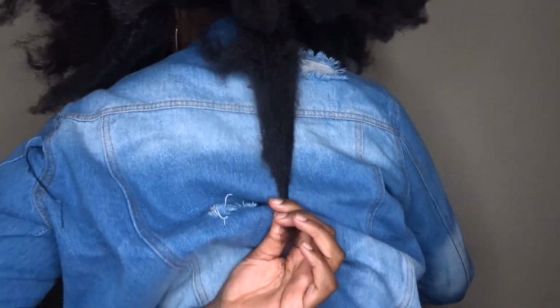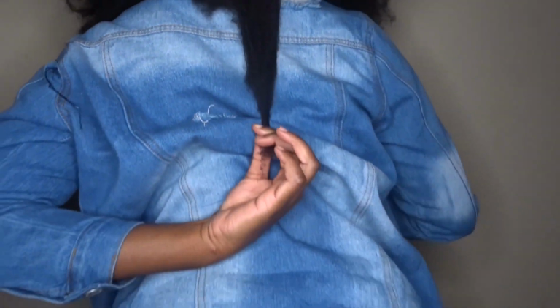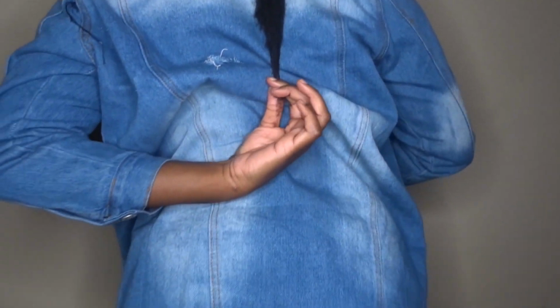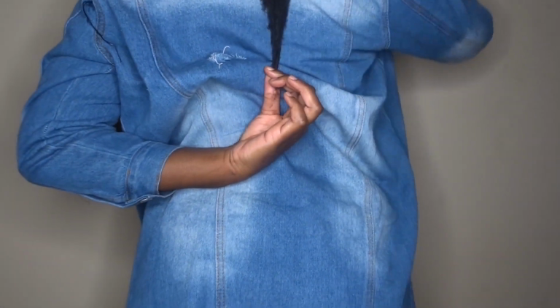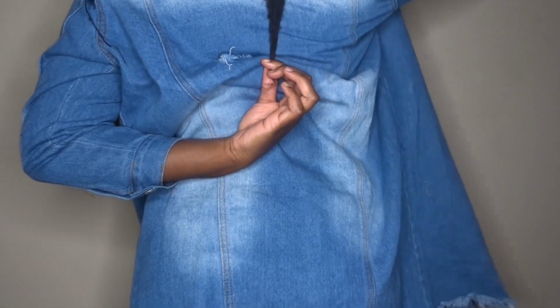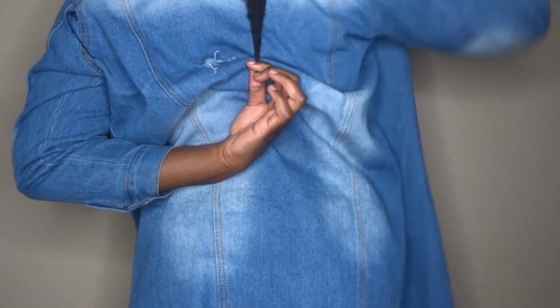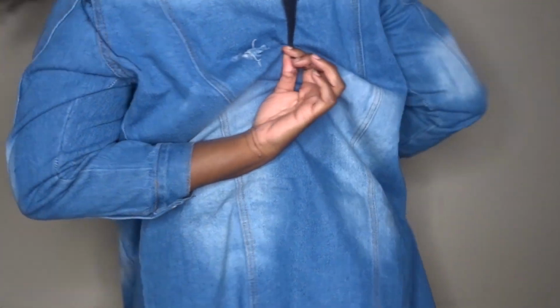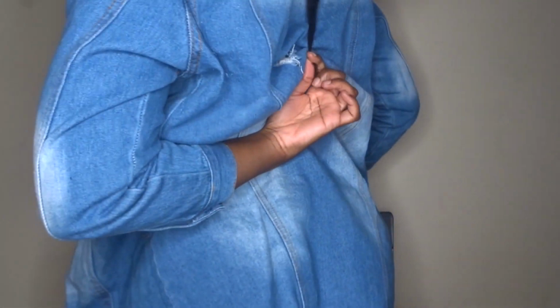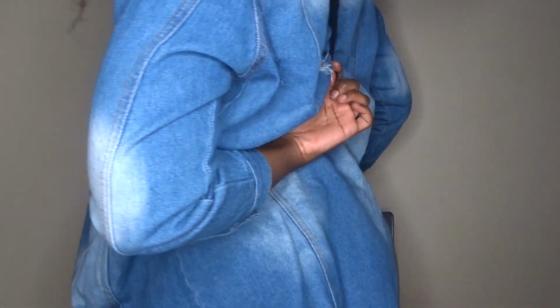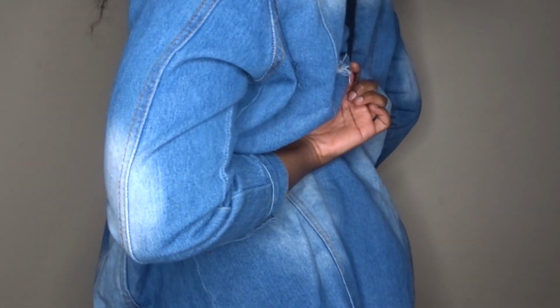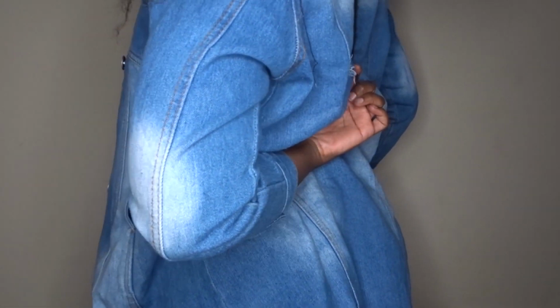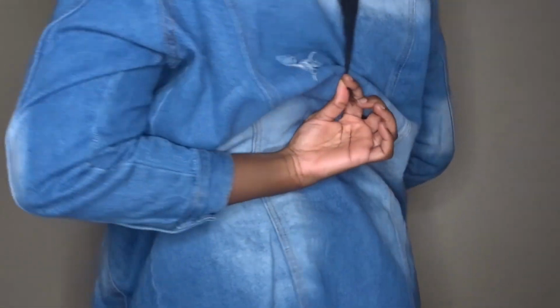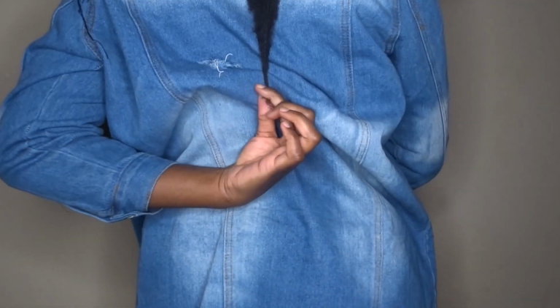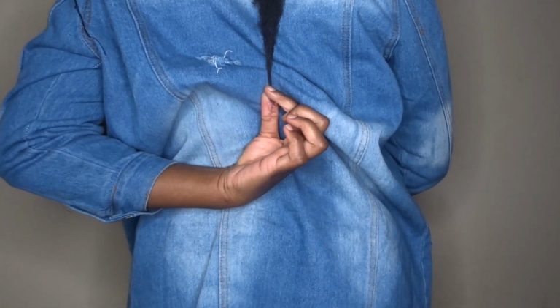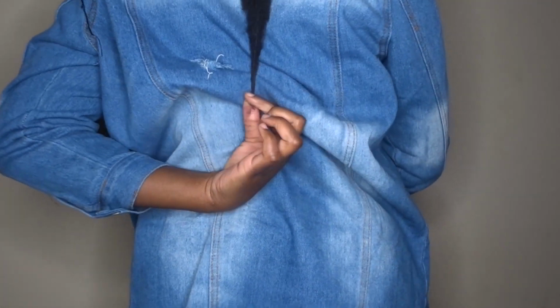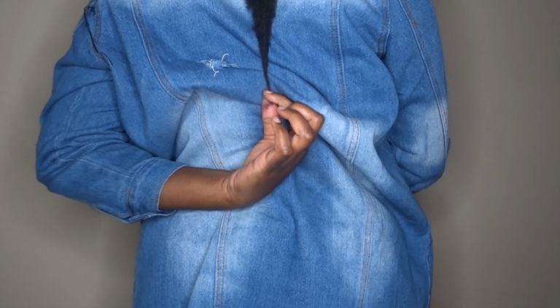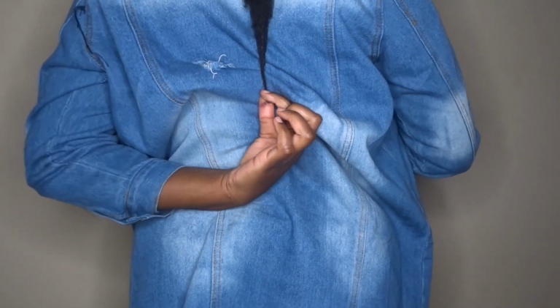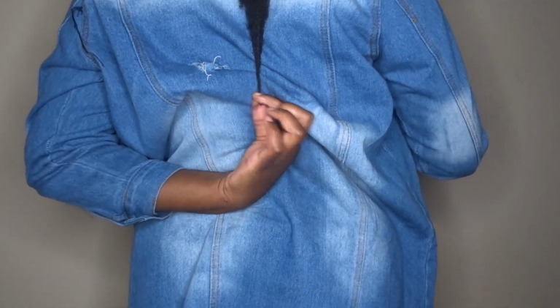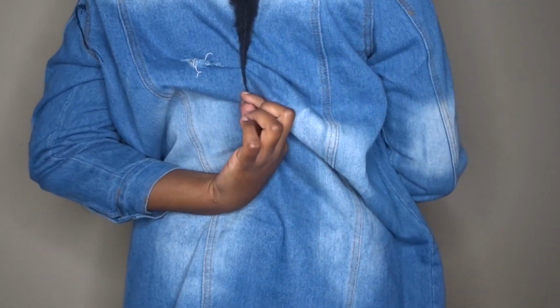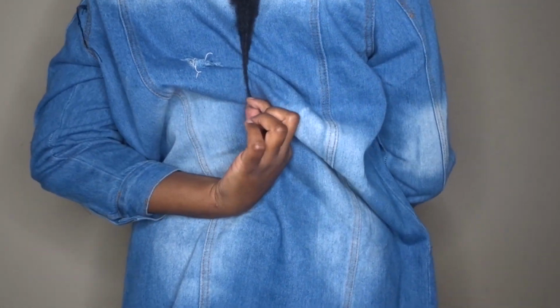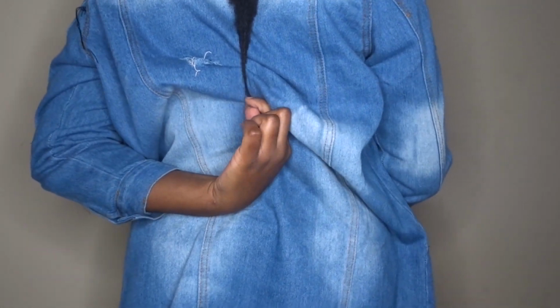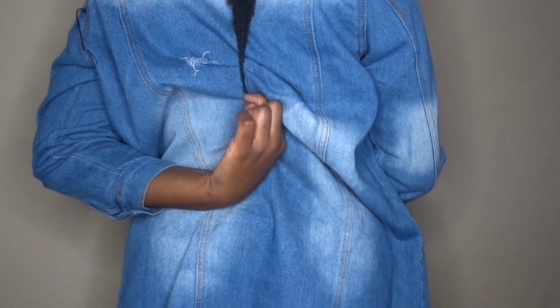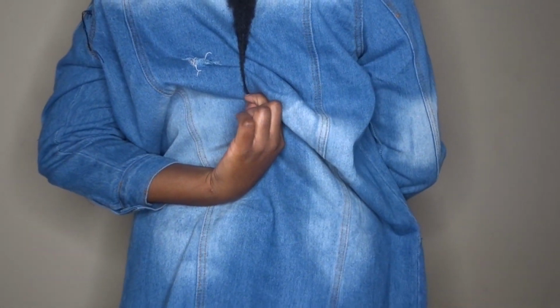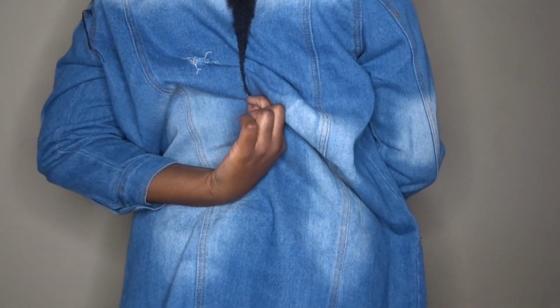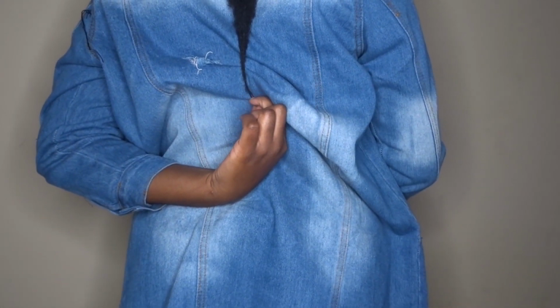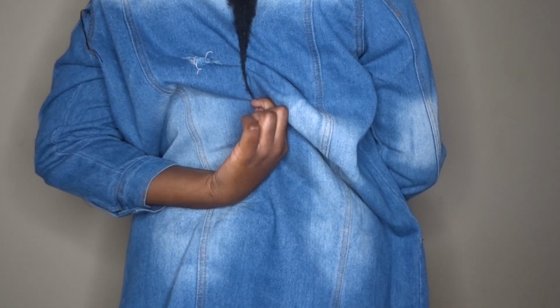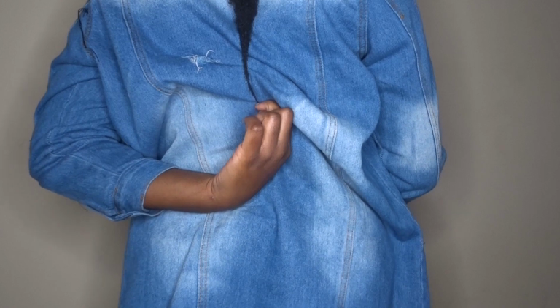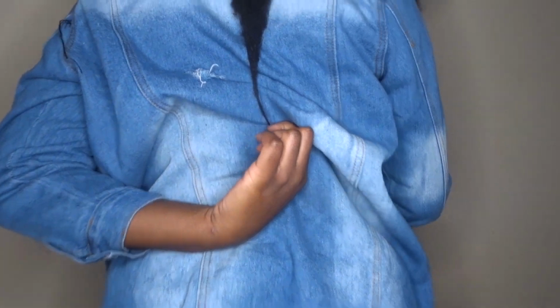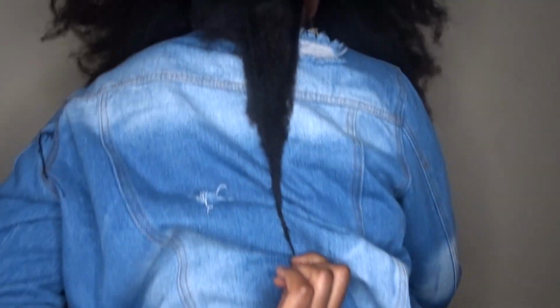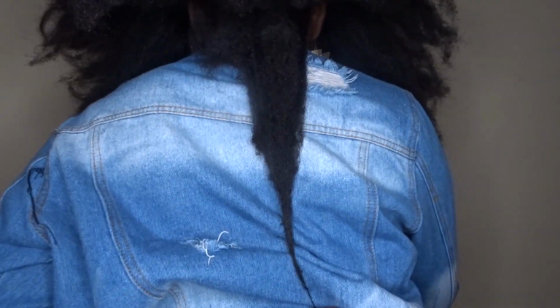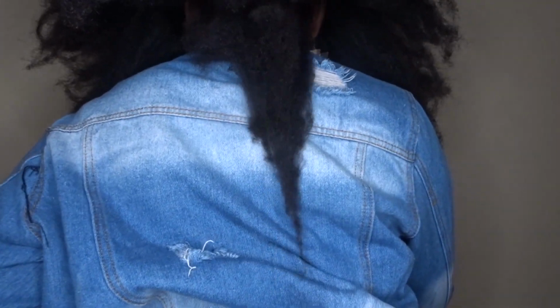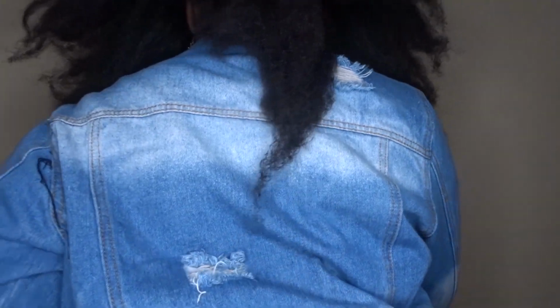So this is the back. I hope you can see. This is where everything falls.